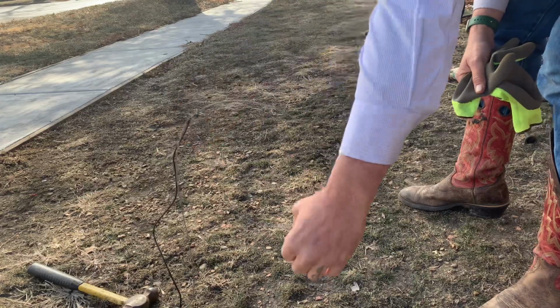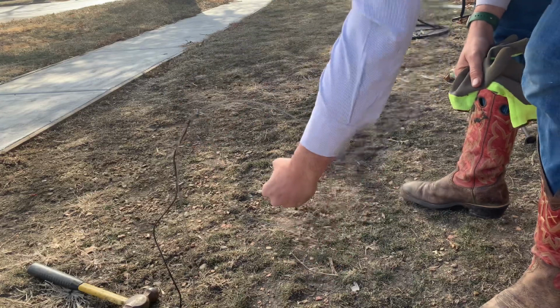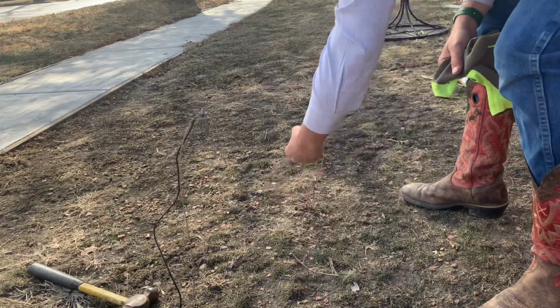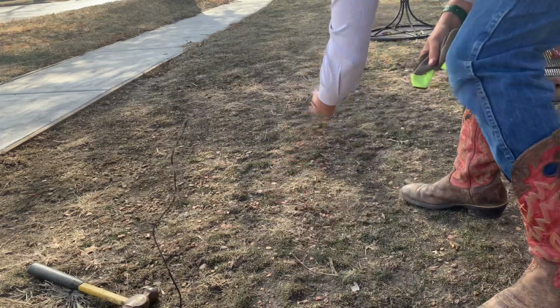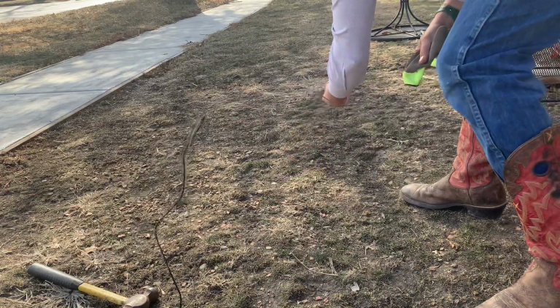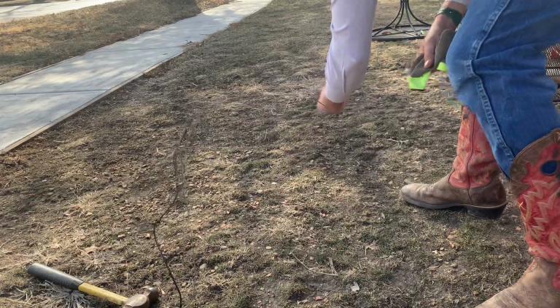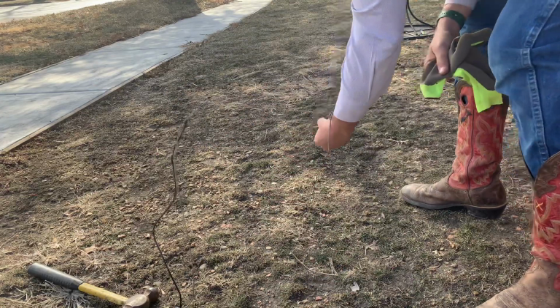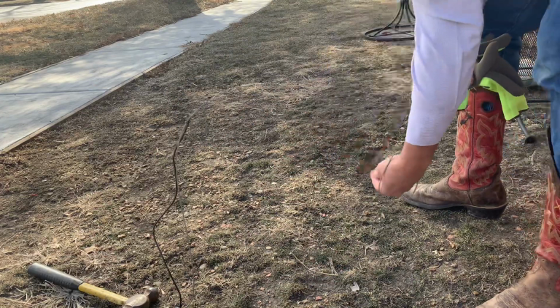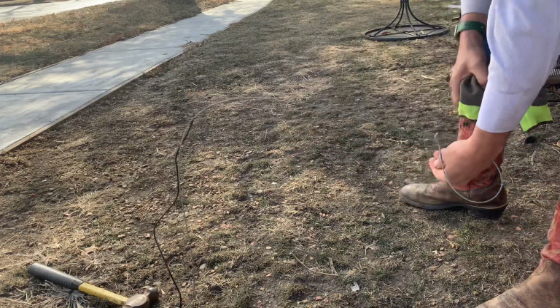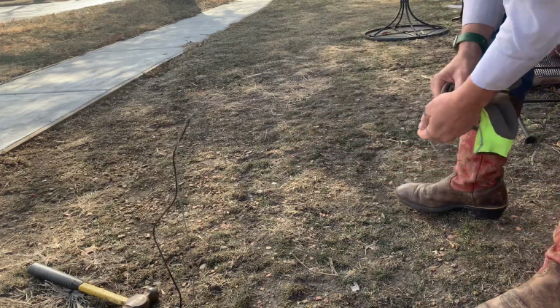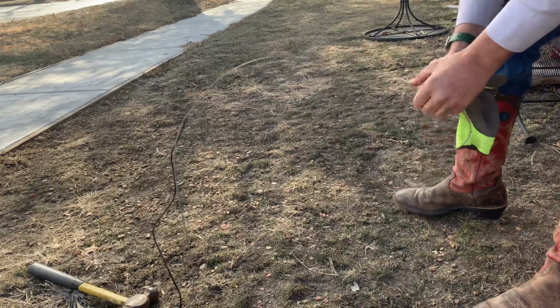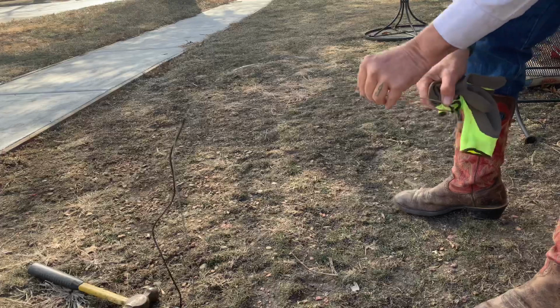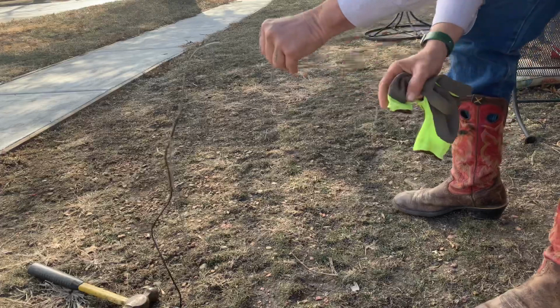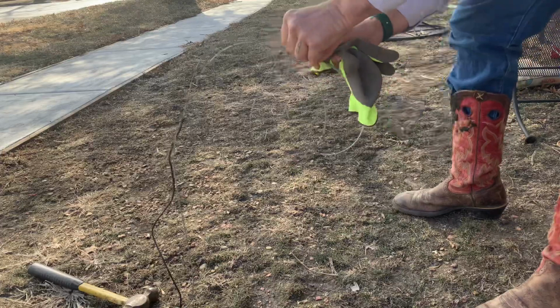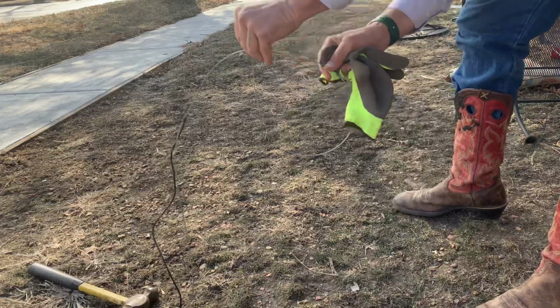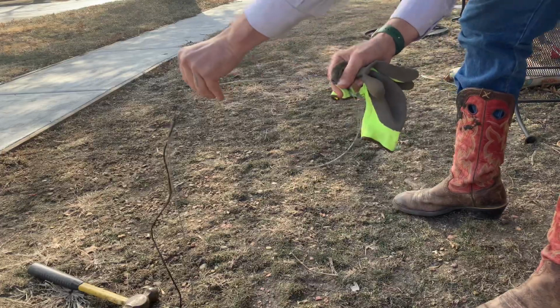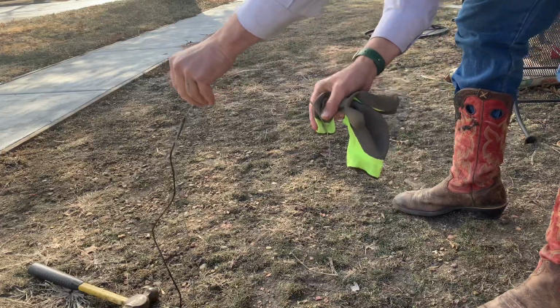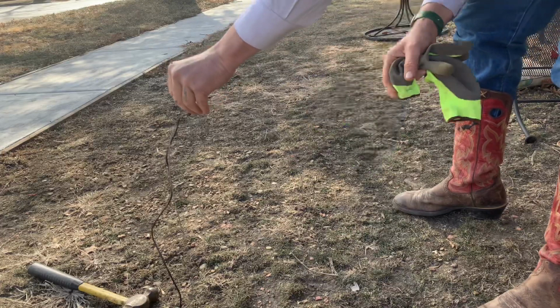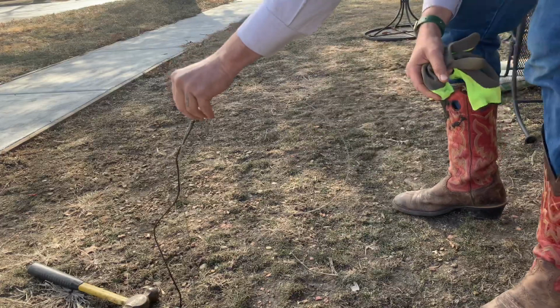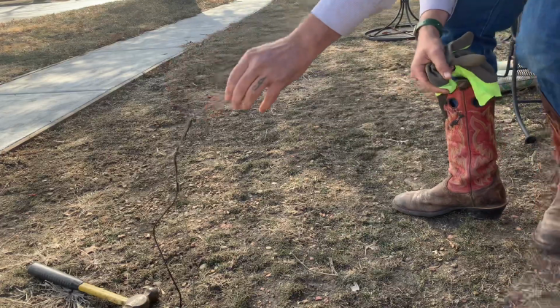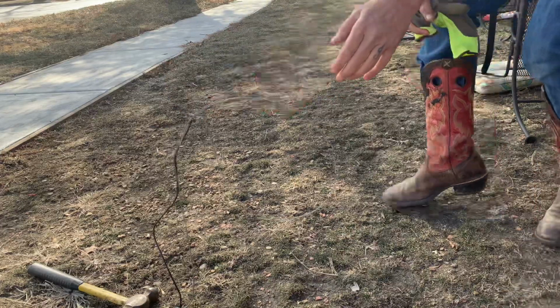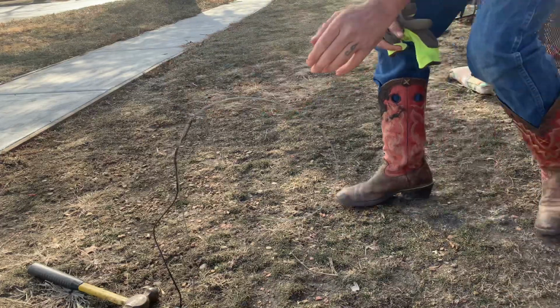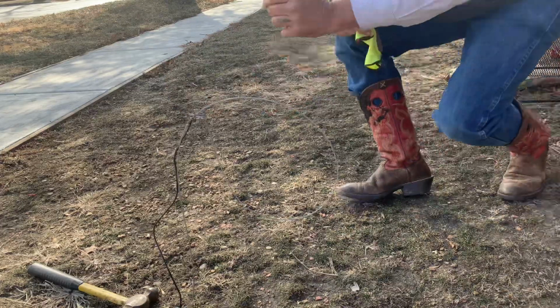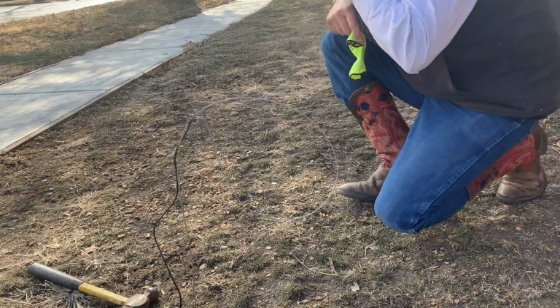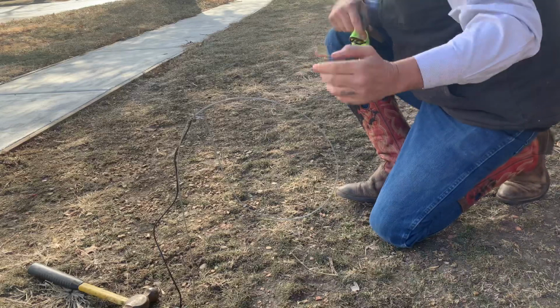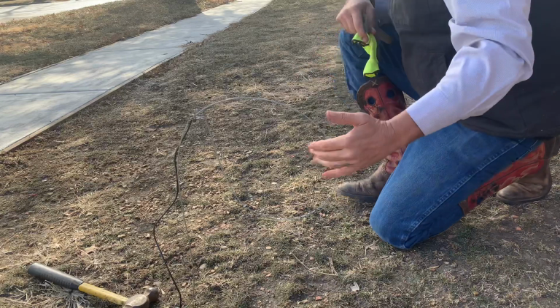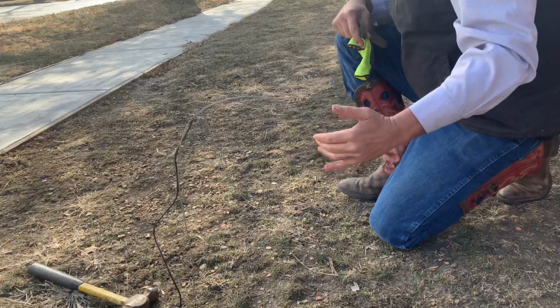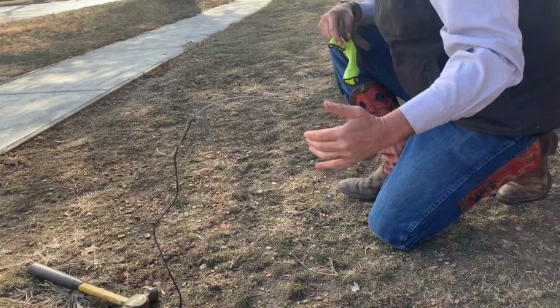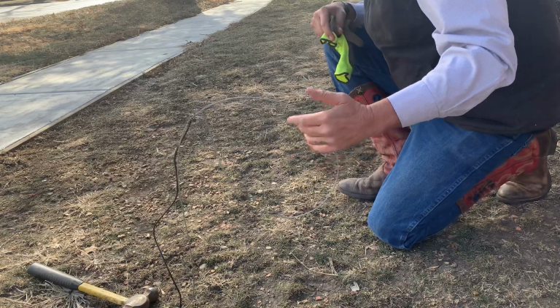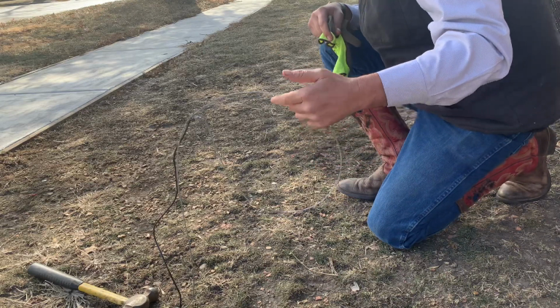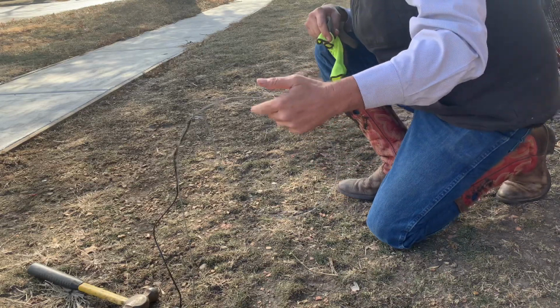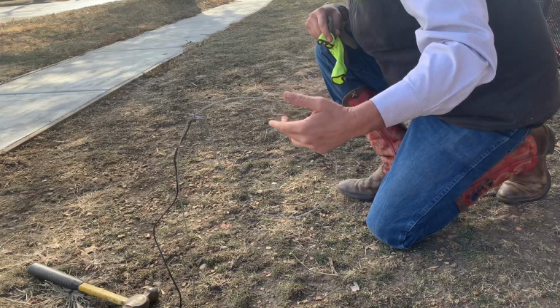The coyote comes through and it still releases fairly quick. Is it as fast as the other way? Obviously not. But when I'm in an area with a high population of deer...